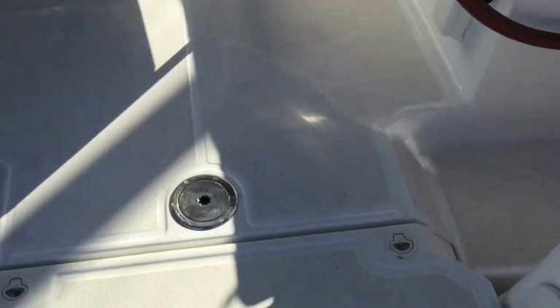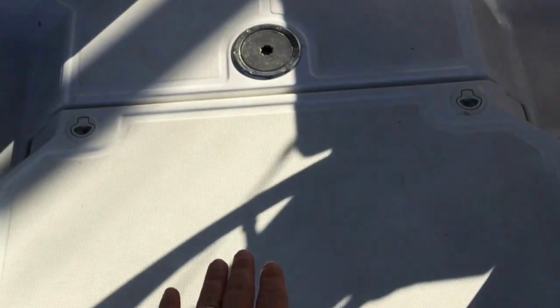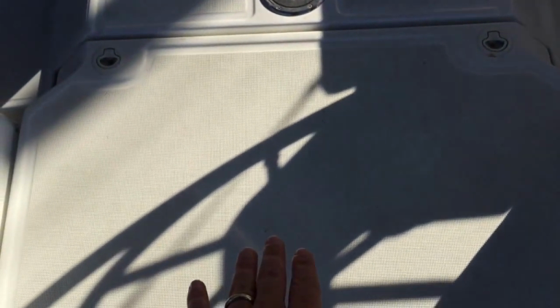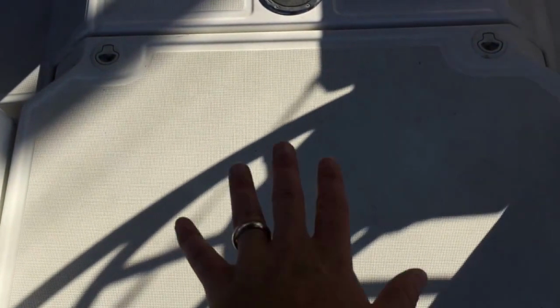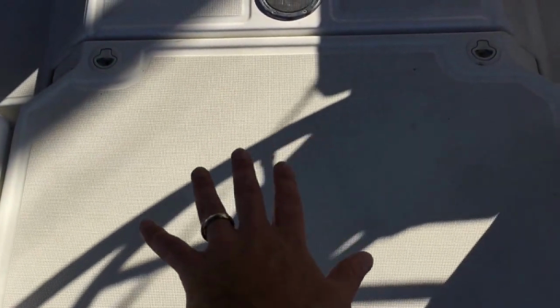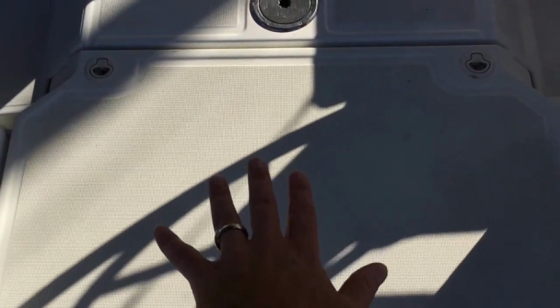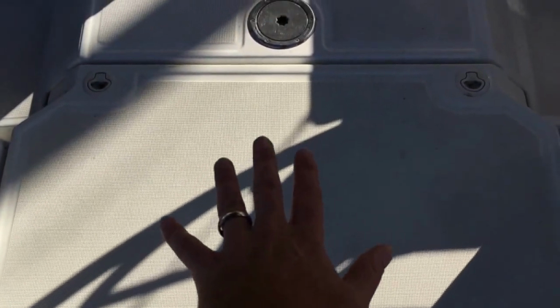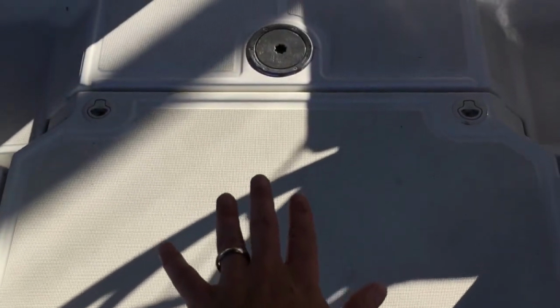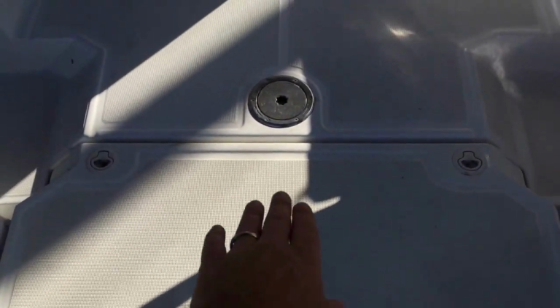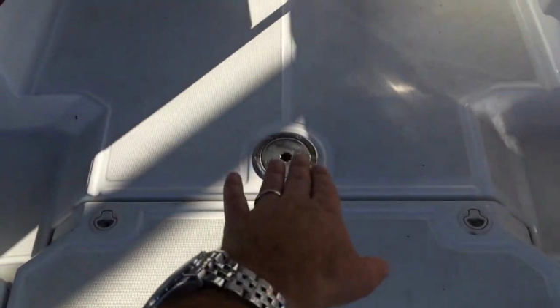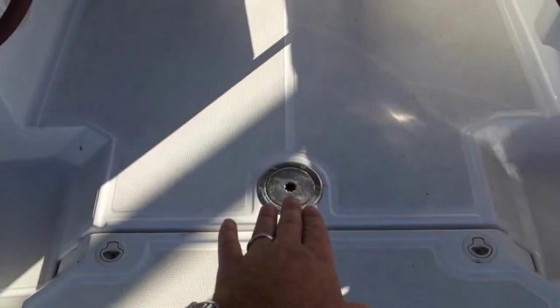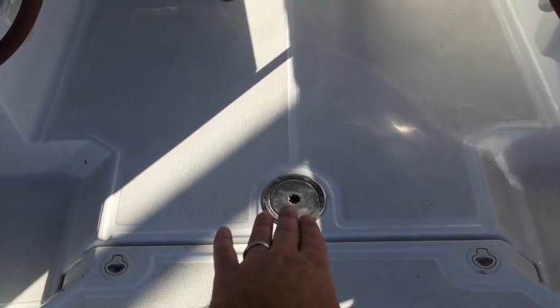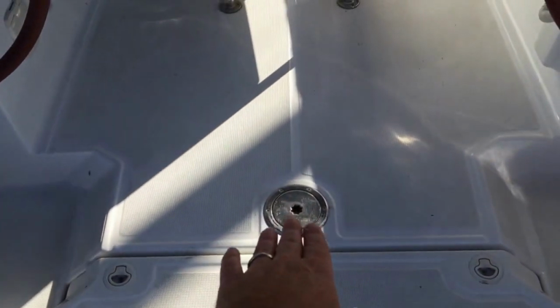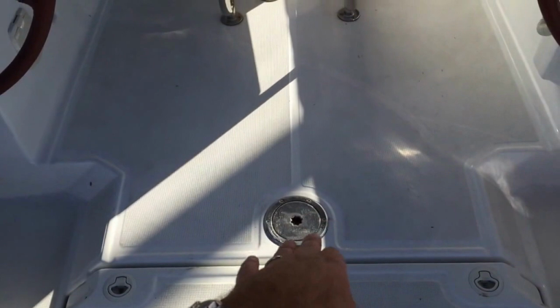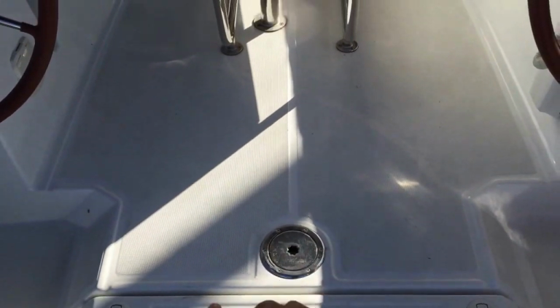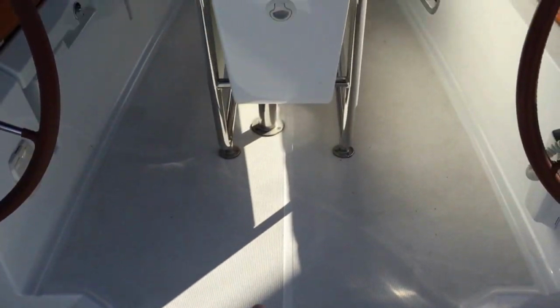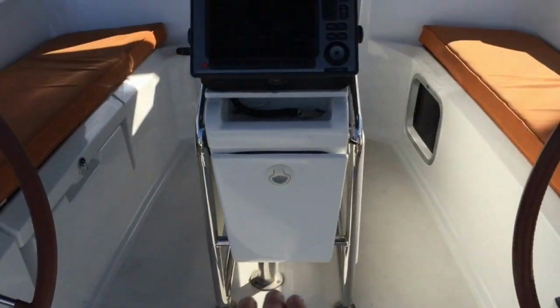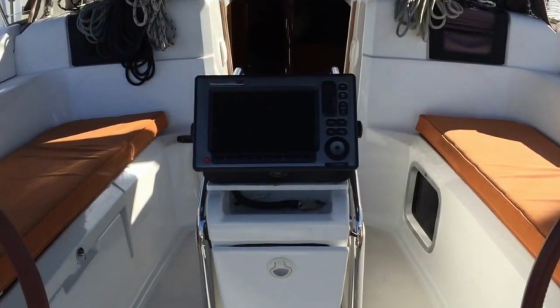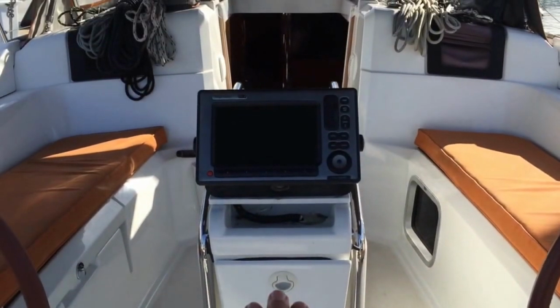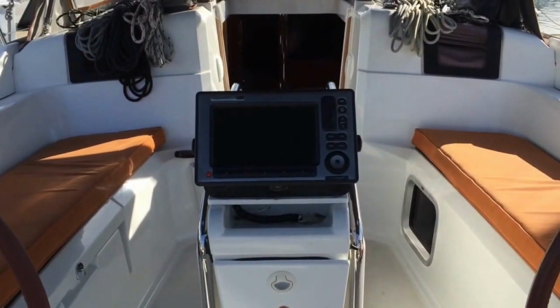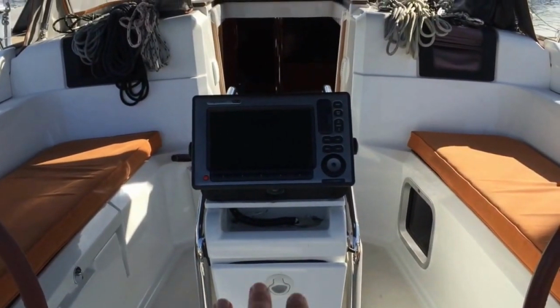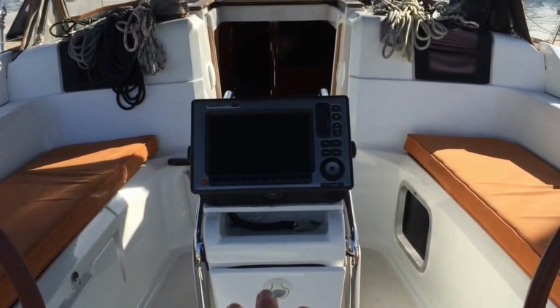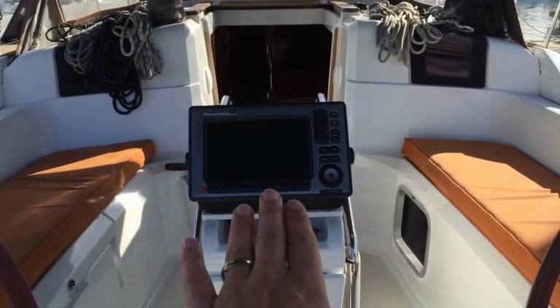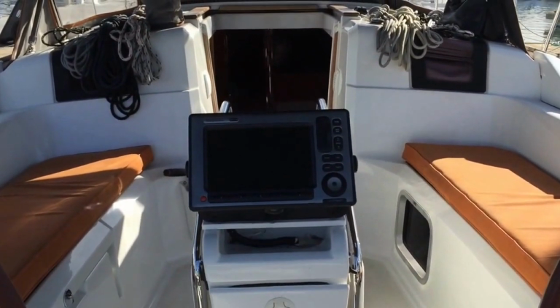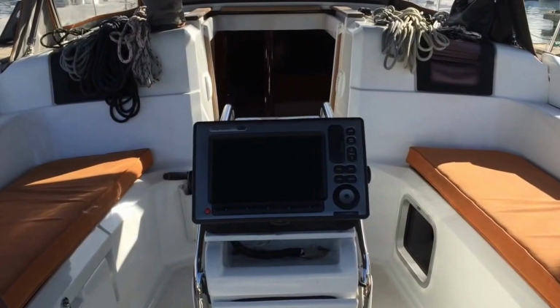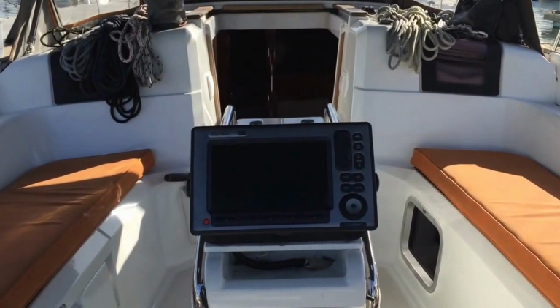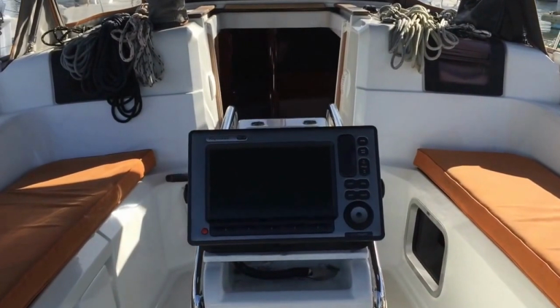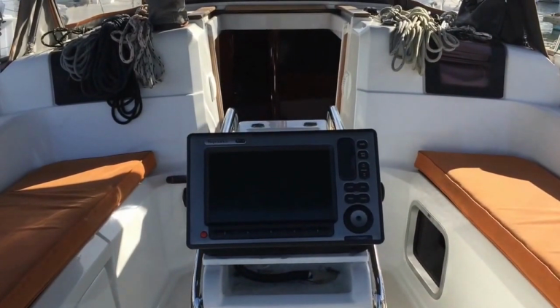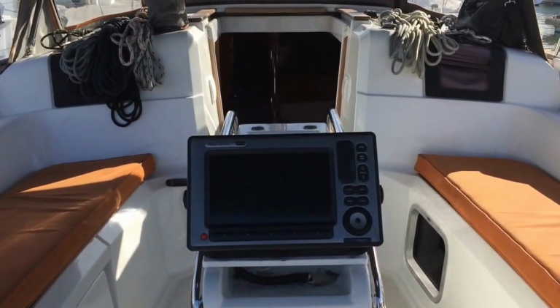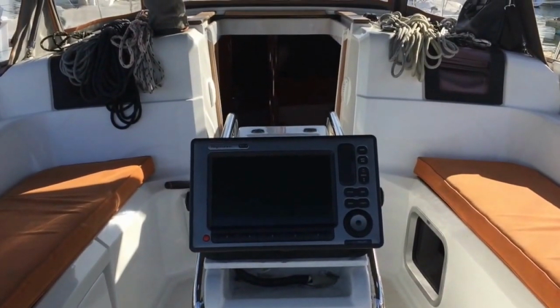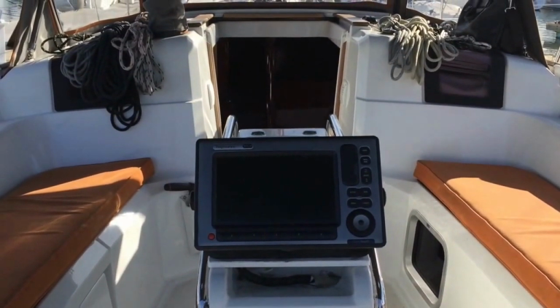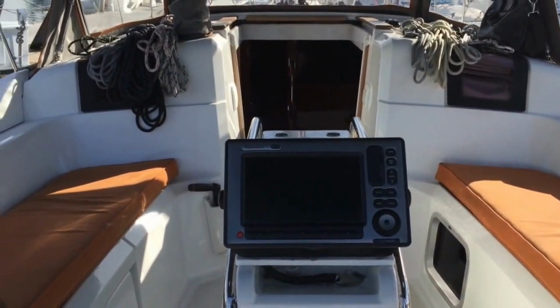Just centrally below my feet here is a dedicated life raft or storage locker. Then we have our access to our emergency tiller. Centrally located is the cockpit table with the new Raymarine E90 Wide plotter.